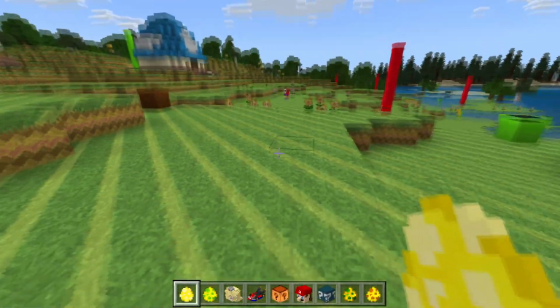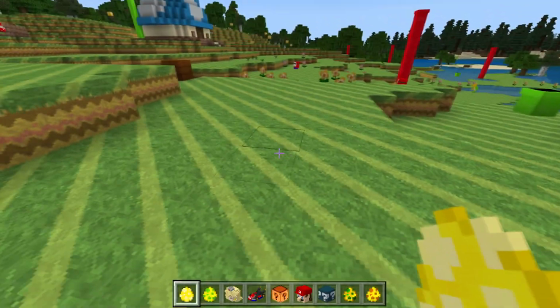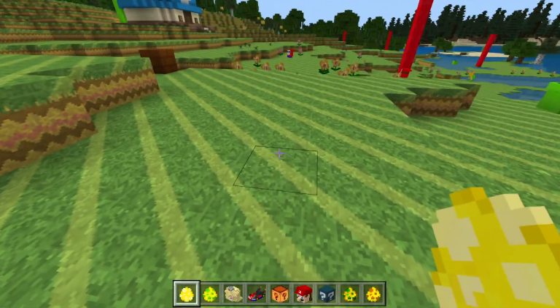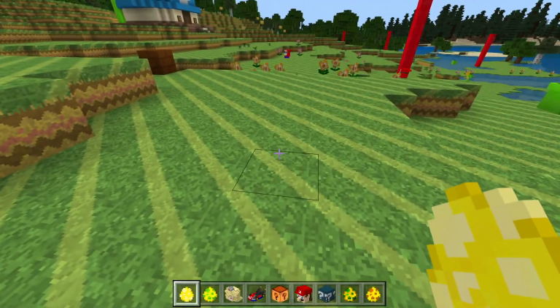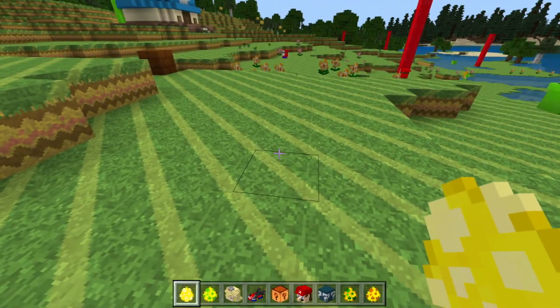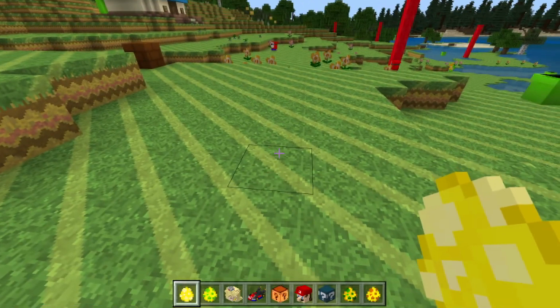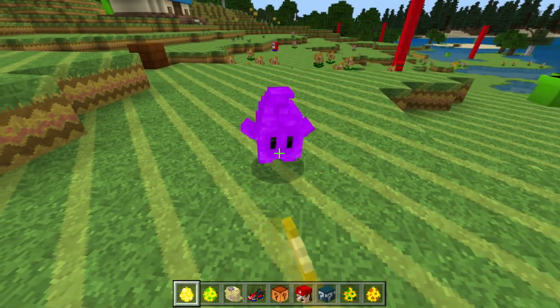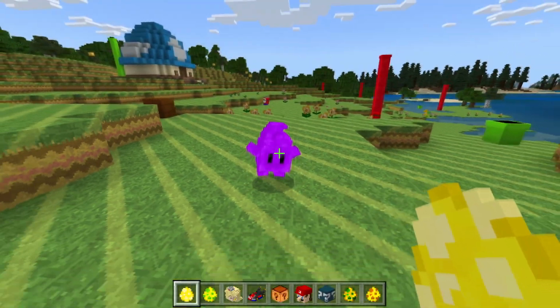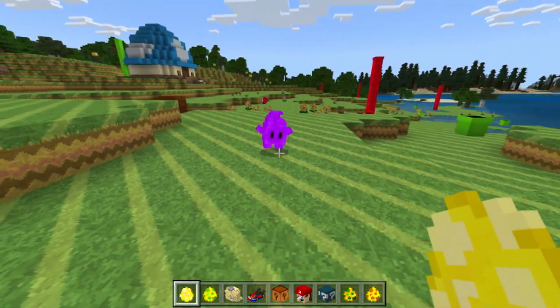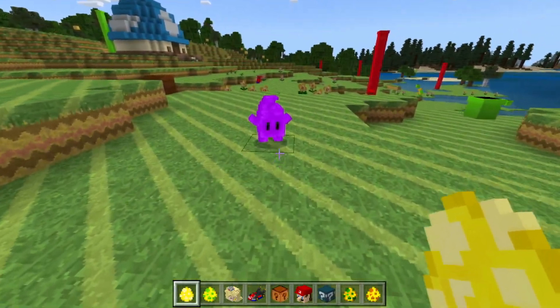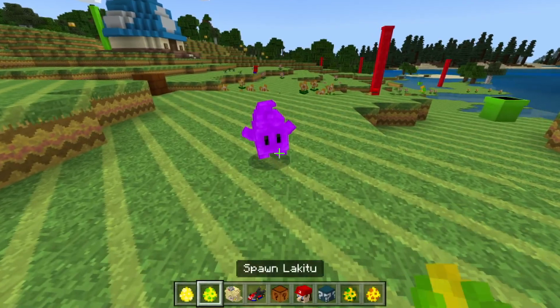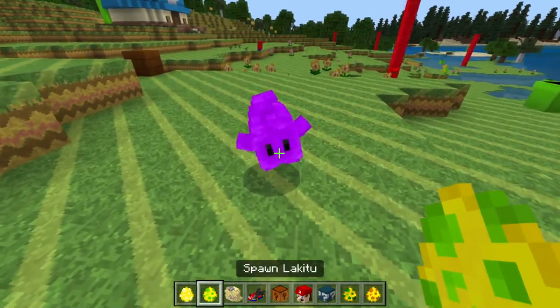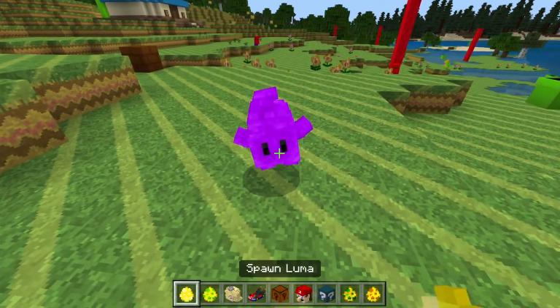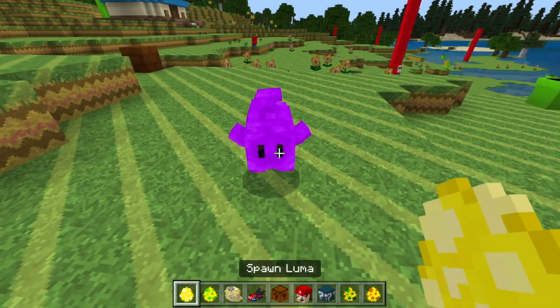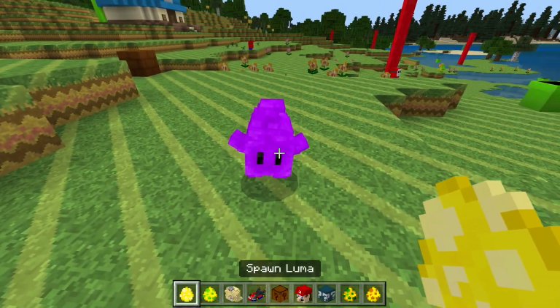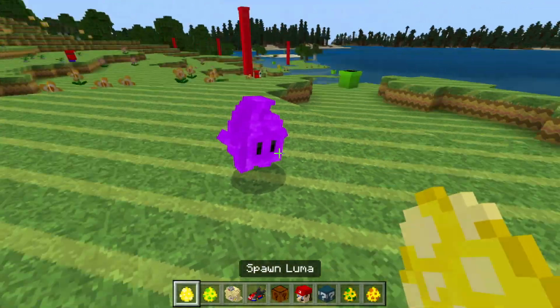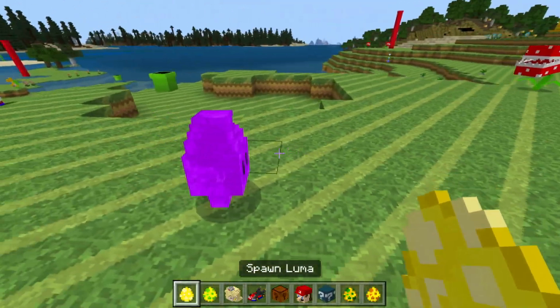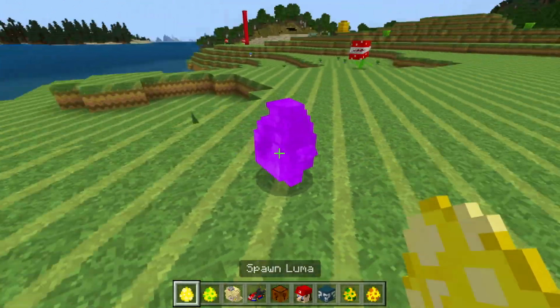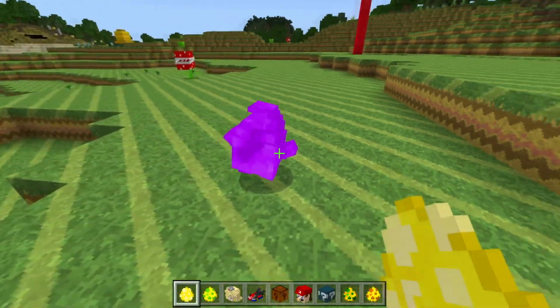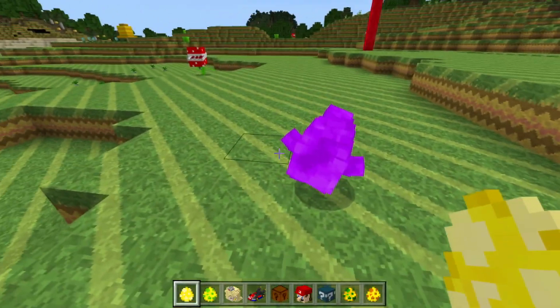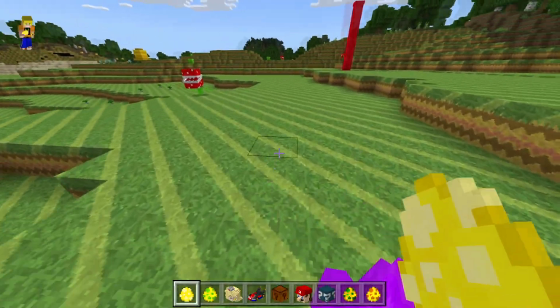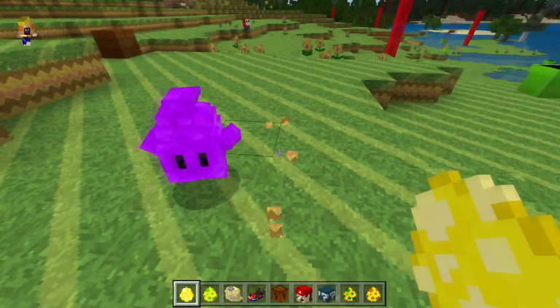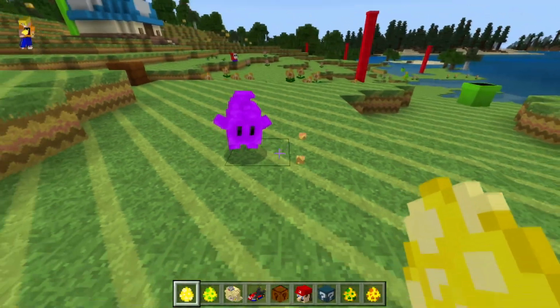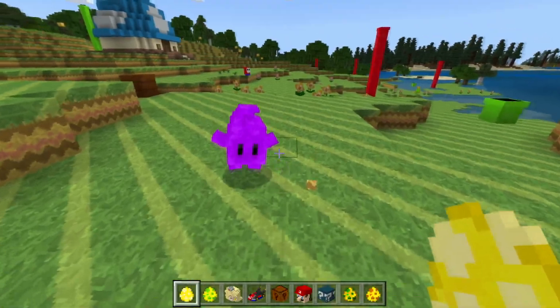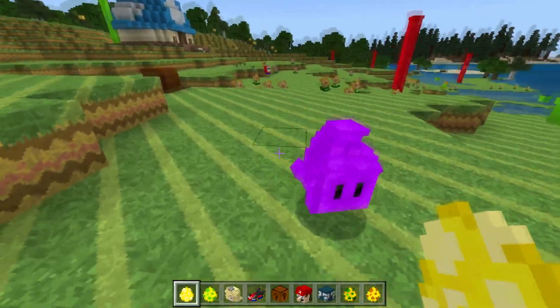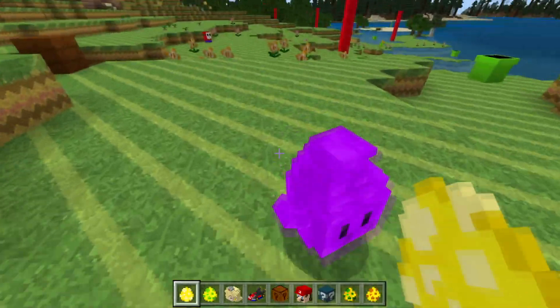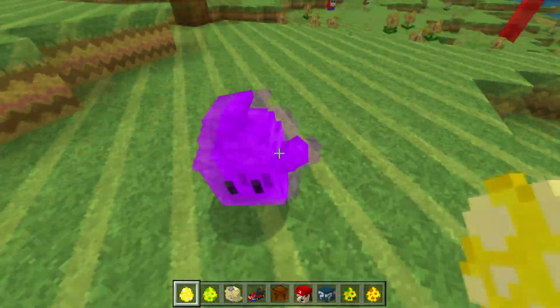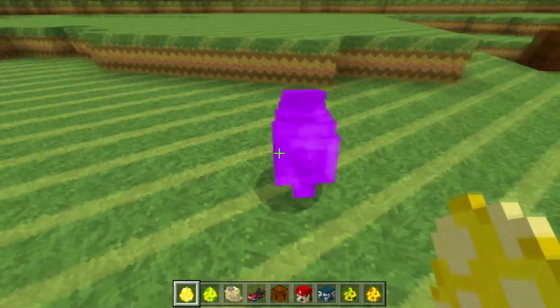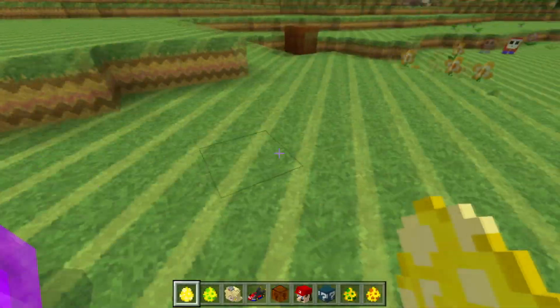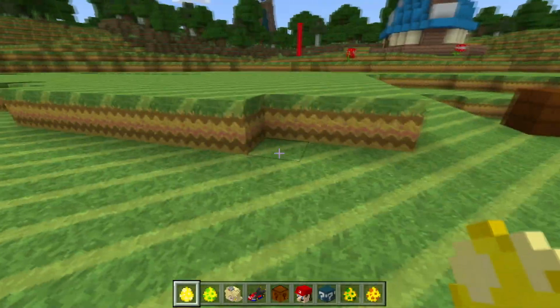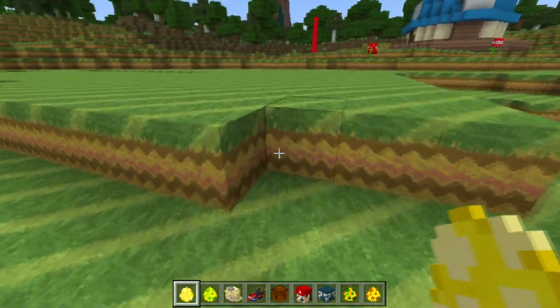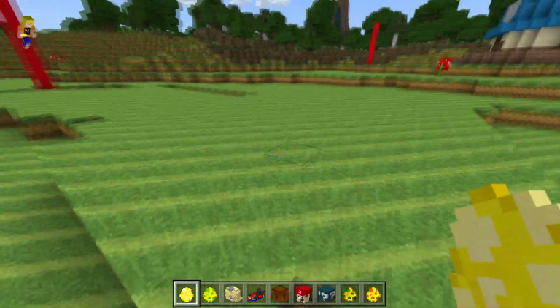First up we are doing a llama. Okay, that doesn't look like a llama, but apparently in this game it is a llama. Yeah, see — a little purple, ice cream-looking thing right there.